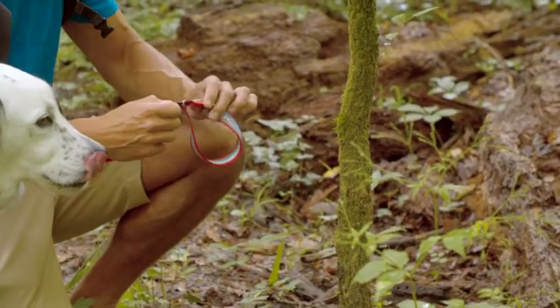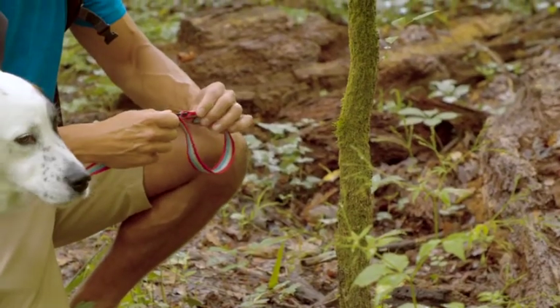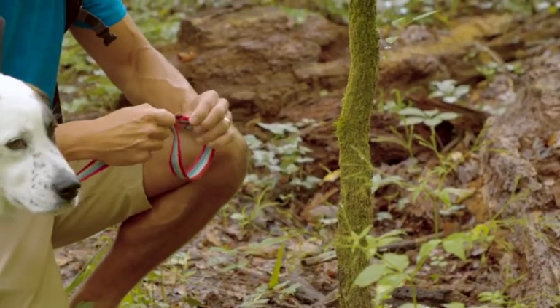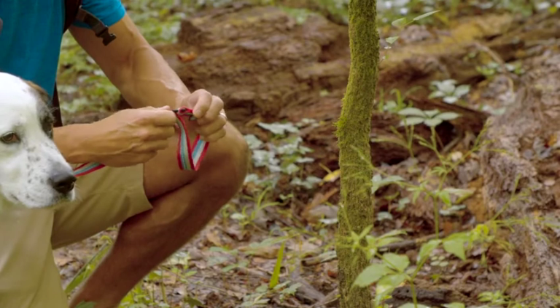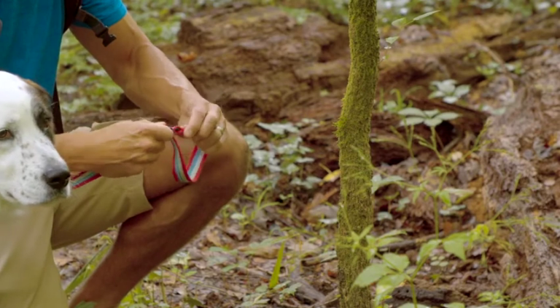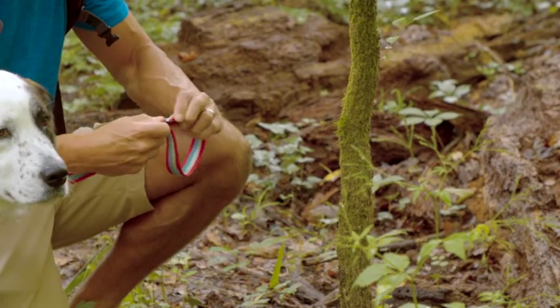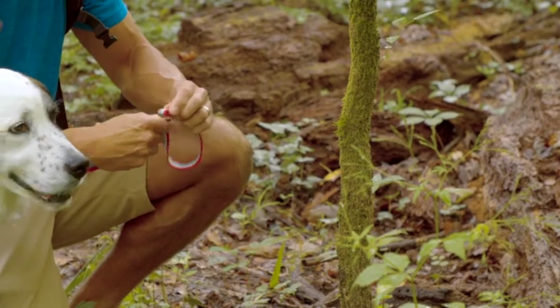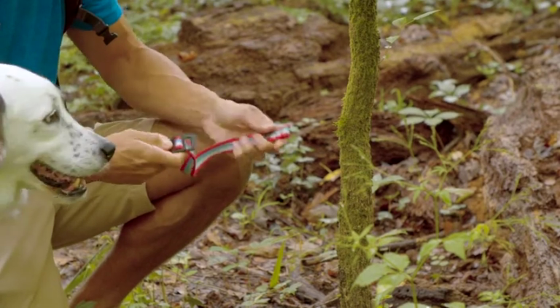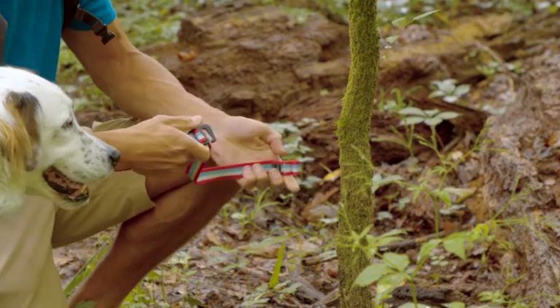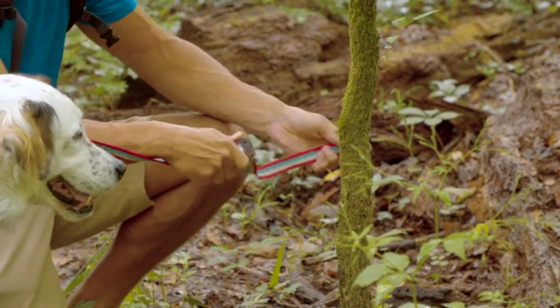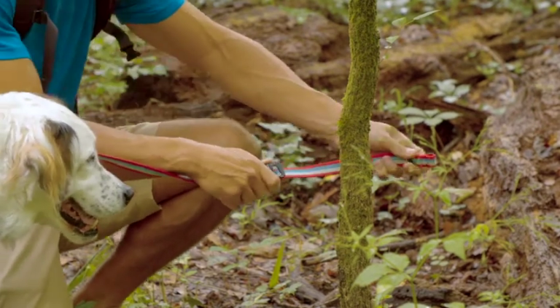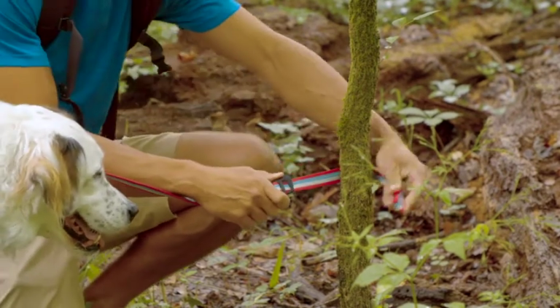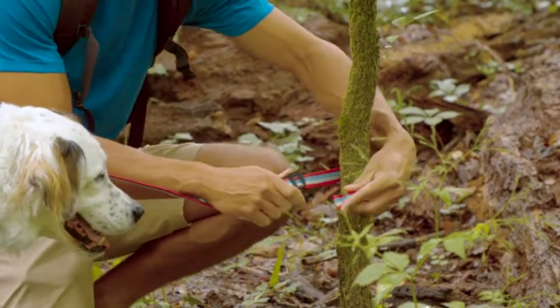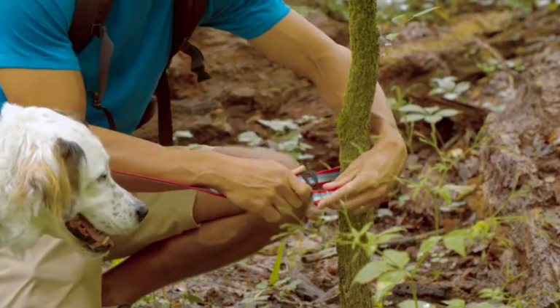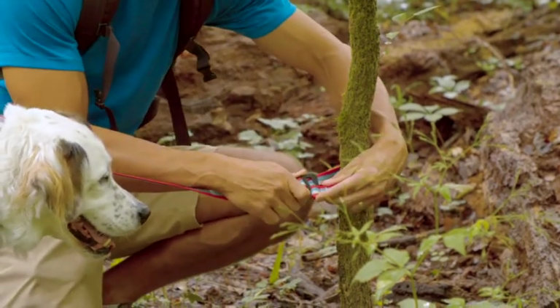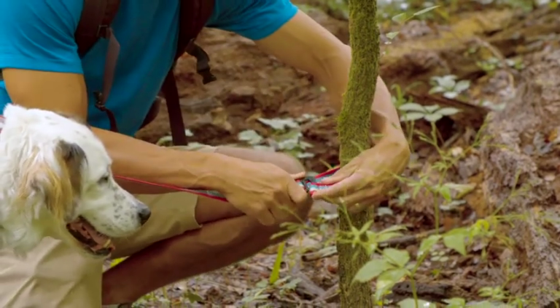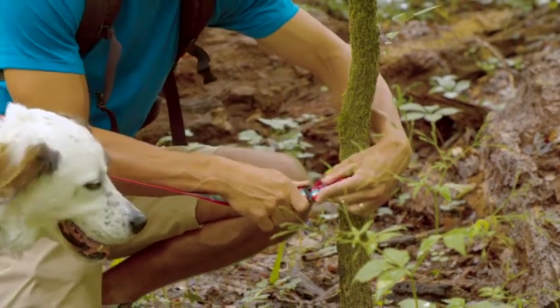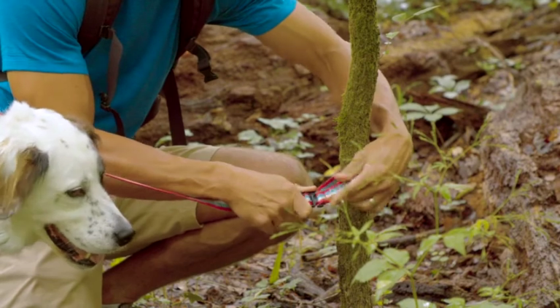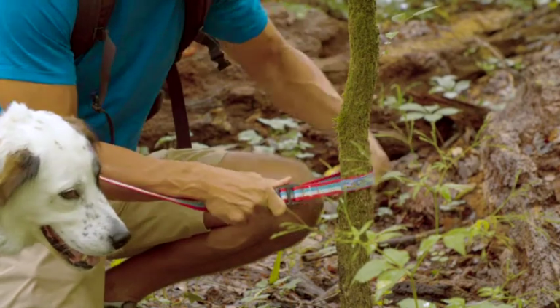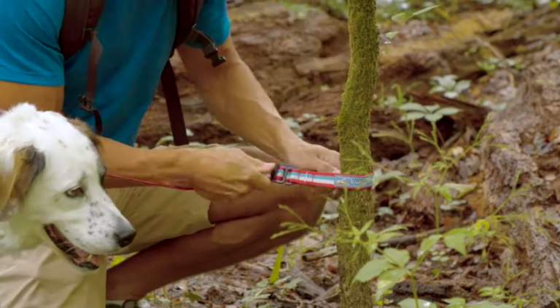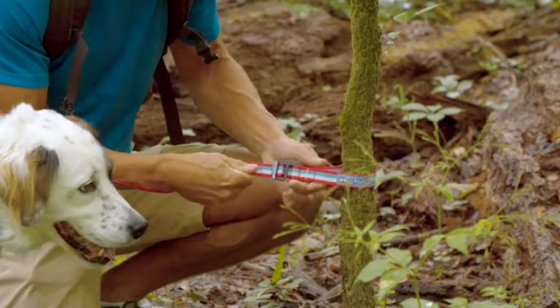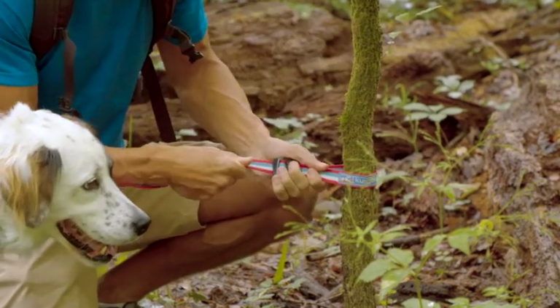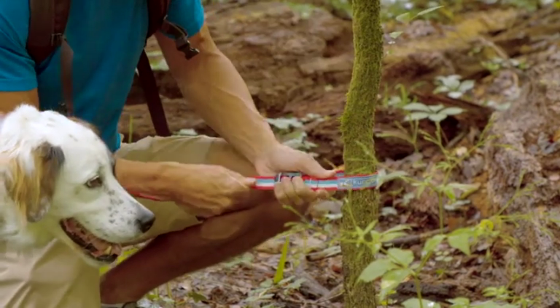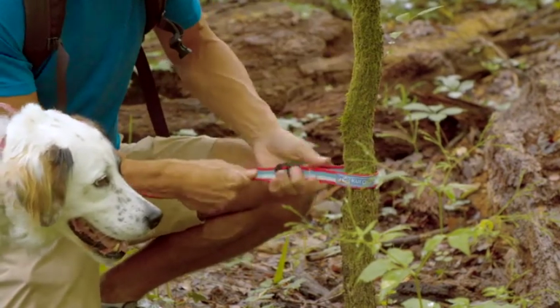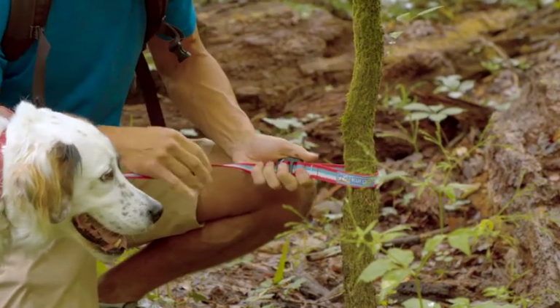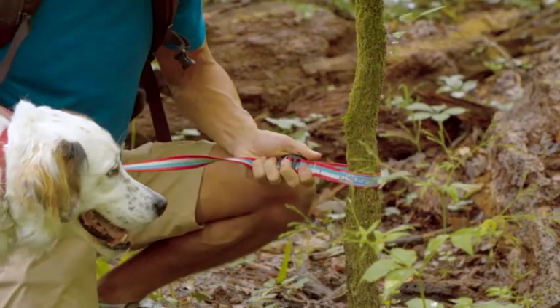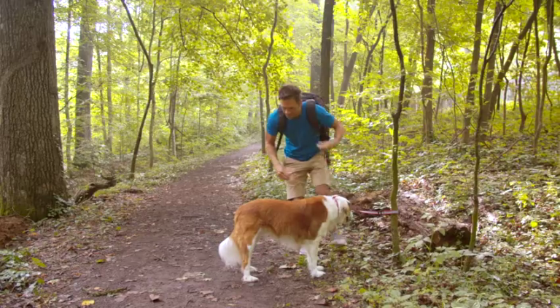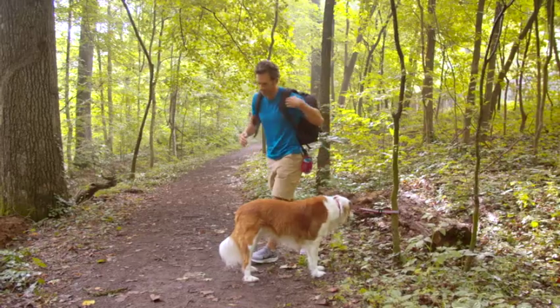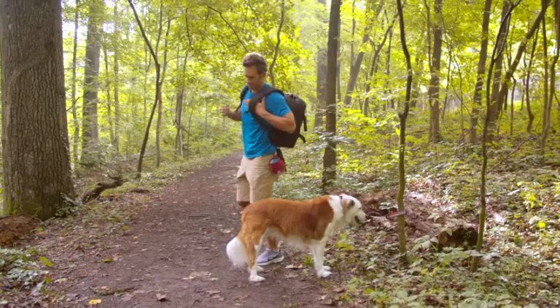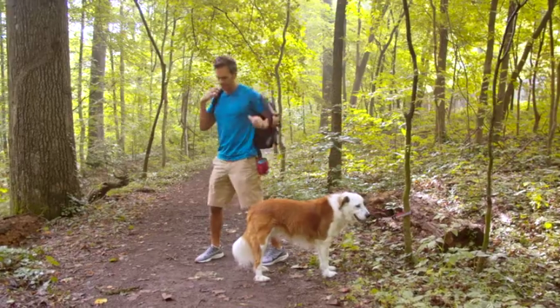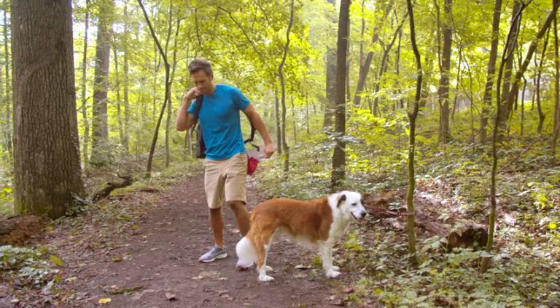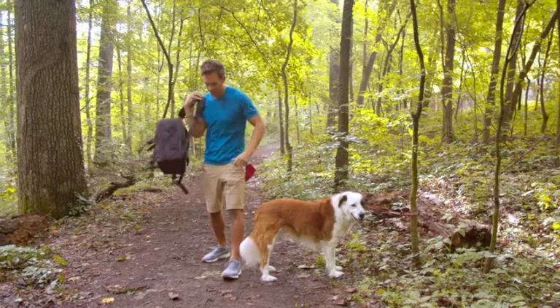To use as a tether, slide the webbing loop off of the metal hook and wrap around the stationary object. Secure the leash by sliding the loop back on the hook, and you can enjoy a hands-free moment with your dog.